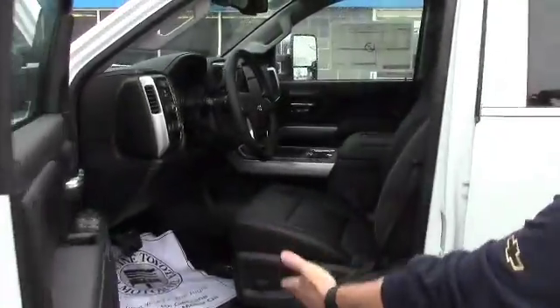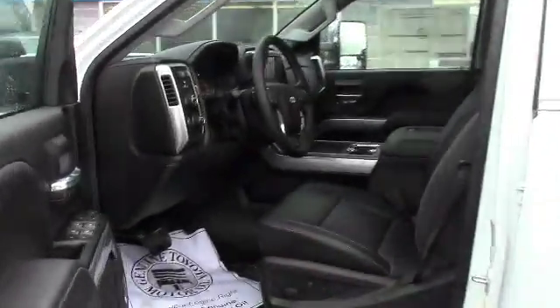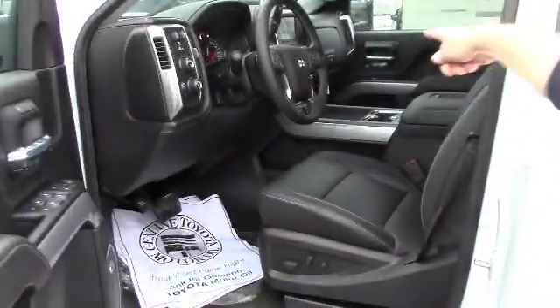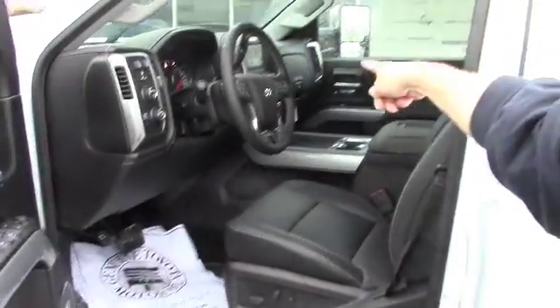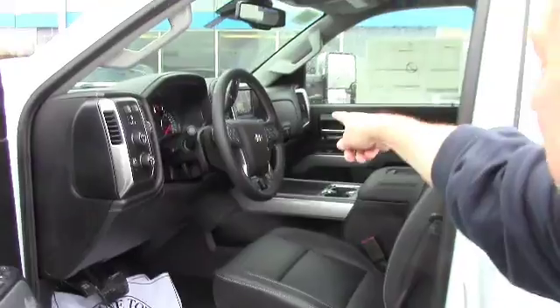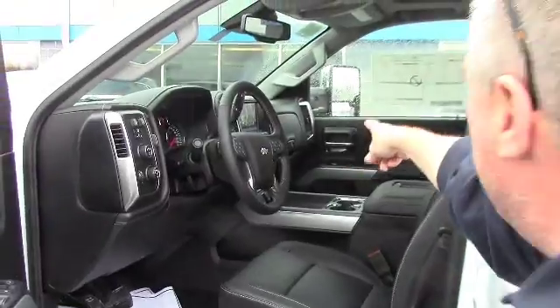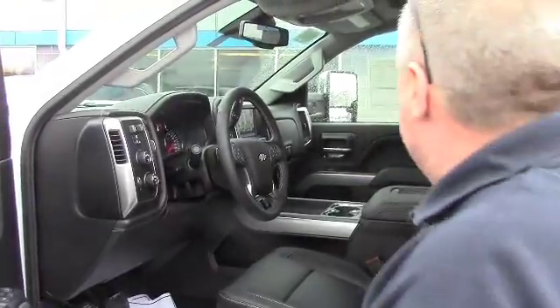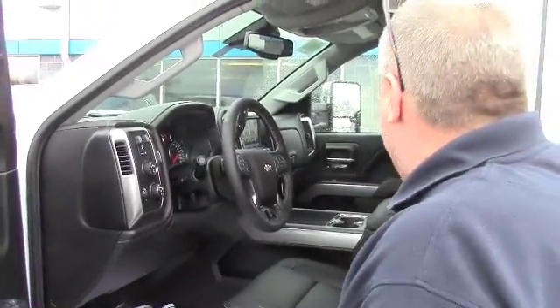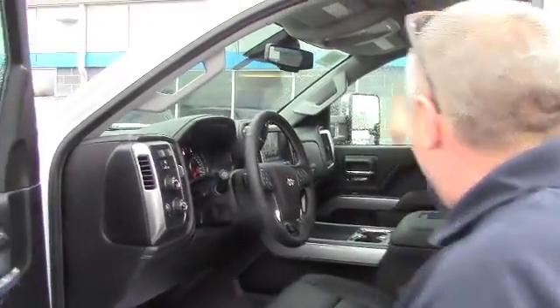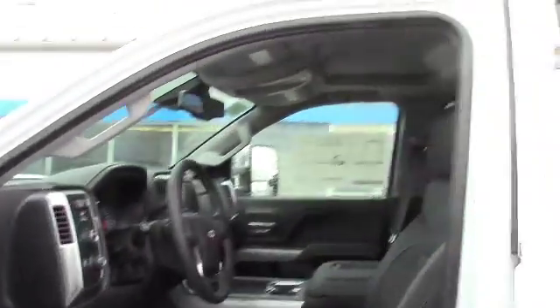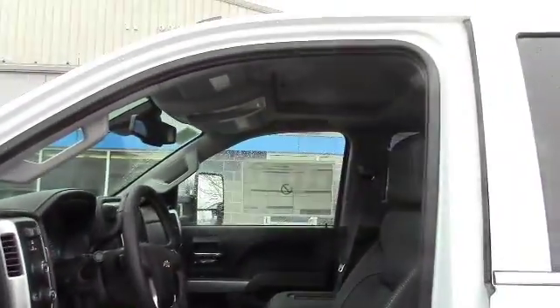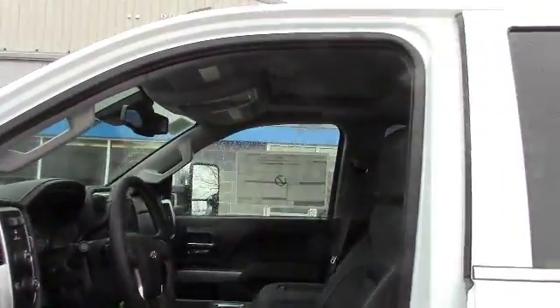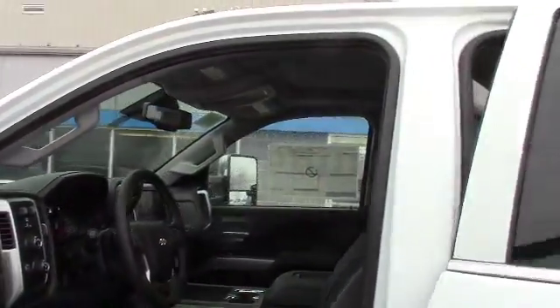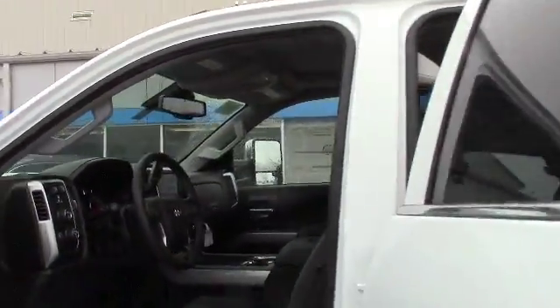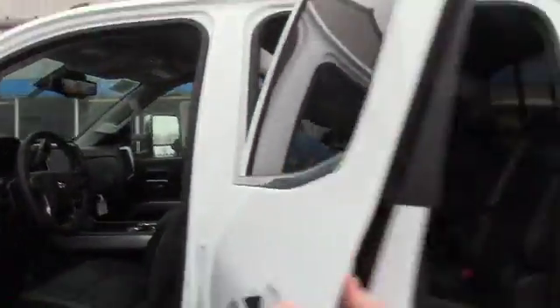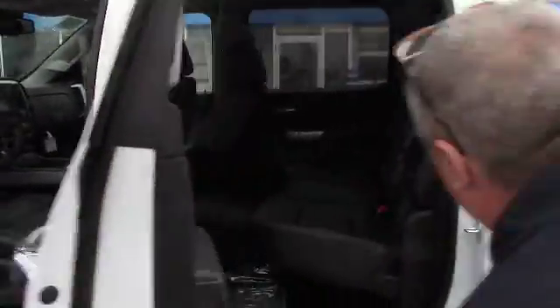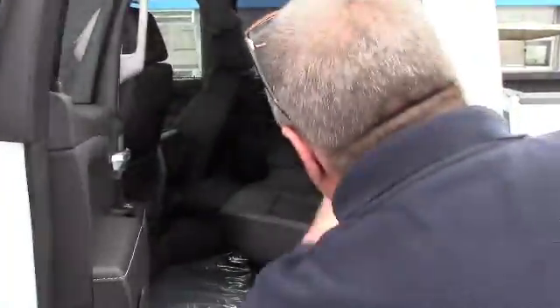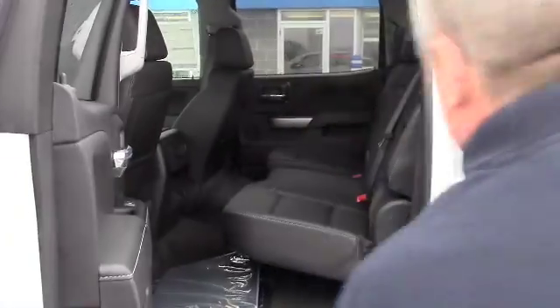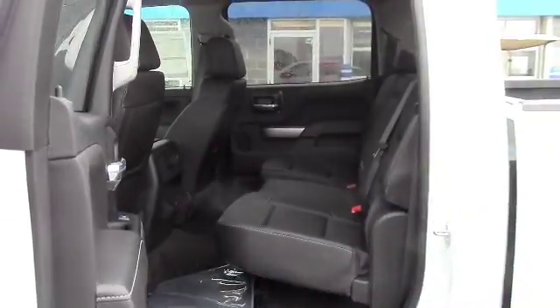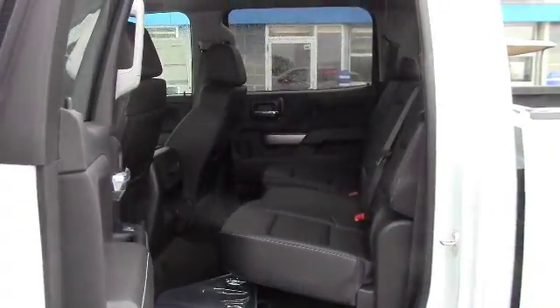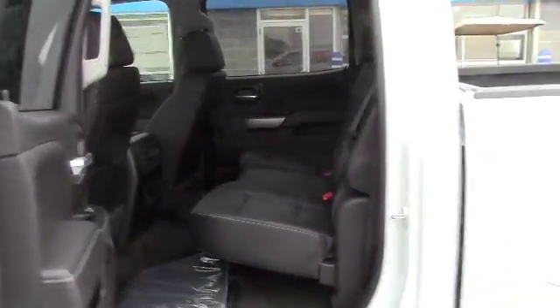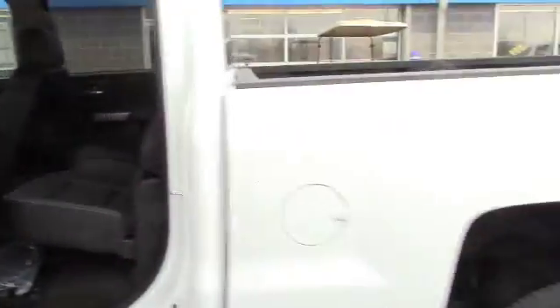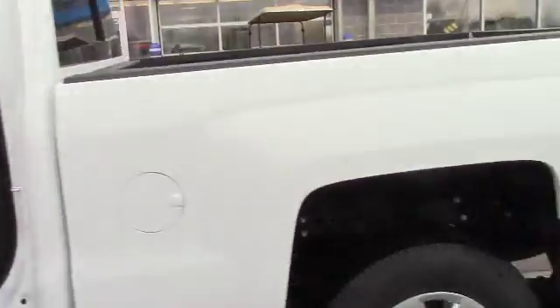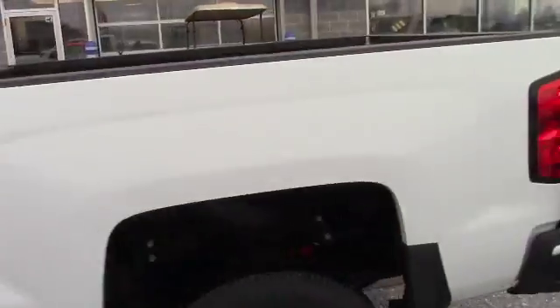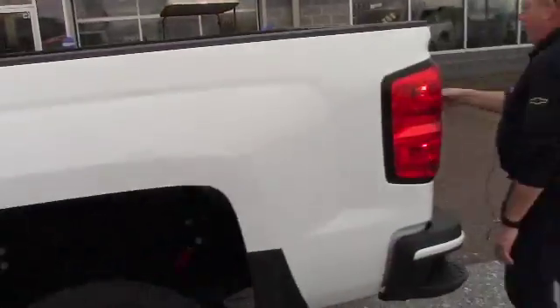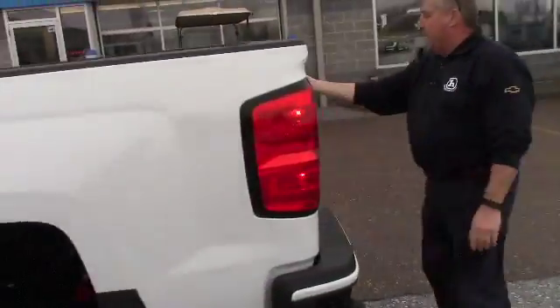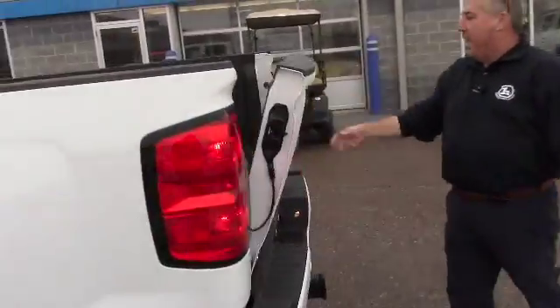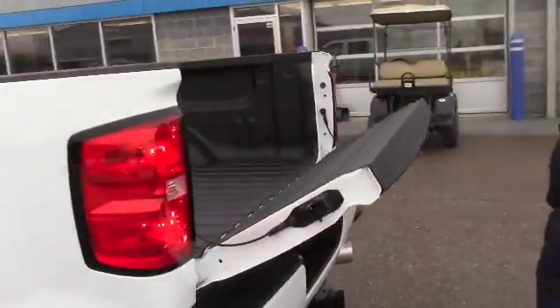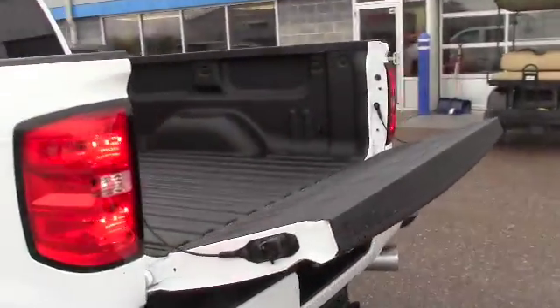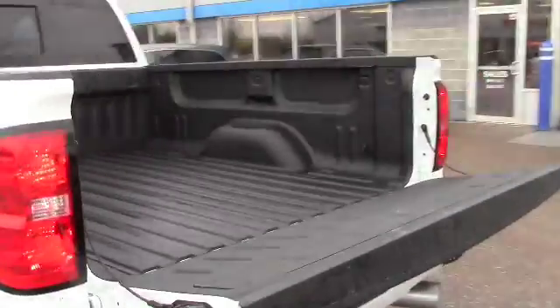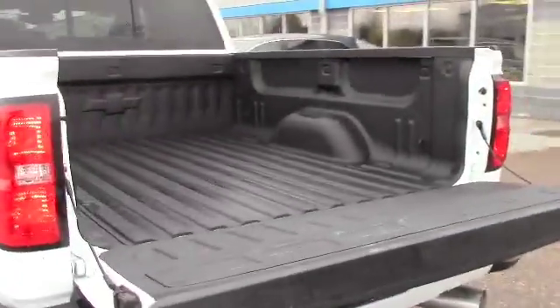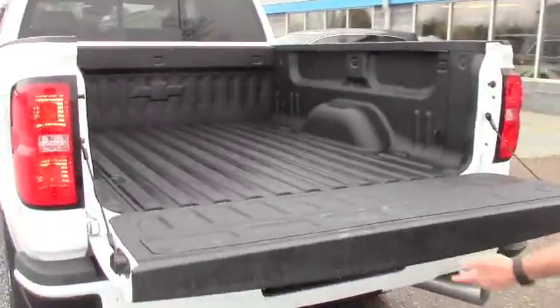Bose premium sound system, navigation, sunroof, this is the full crew cab. It's got a power sliding rear window, spray-in bed liner, easy lift tailgate.